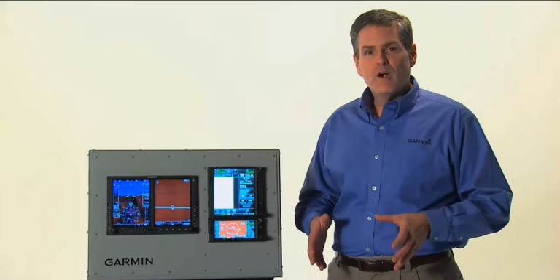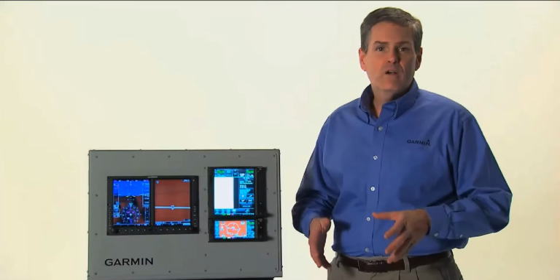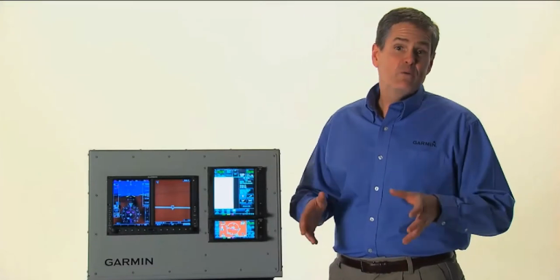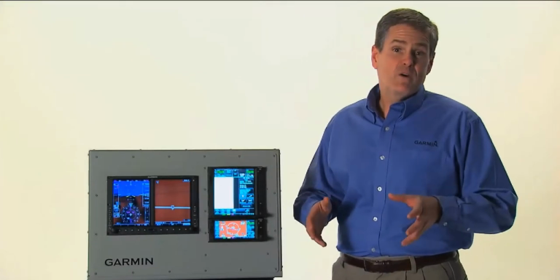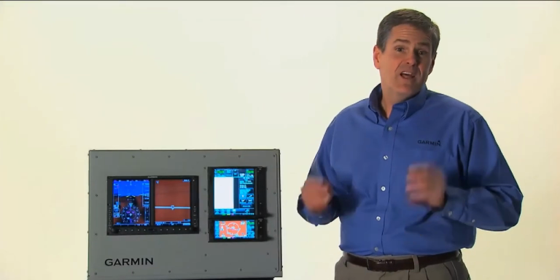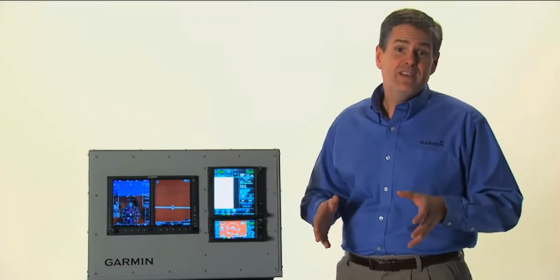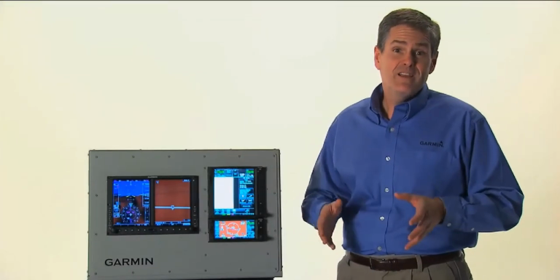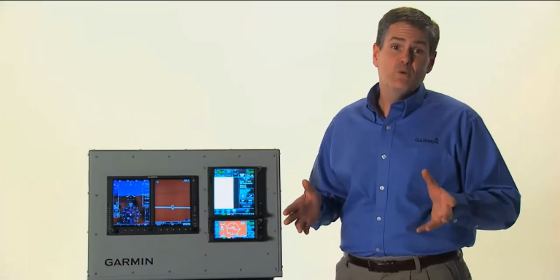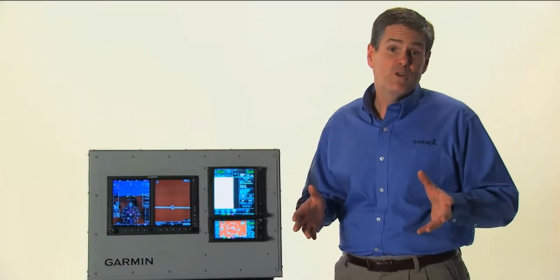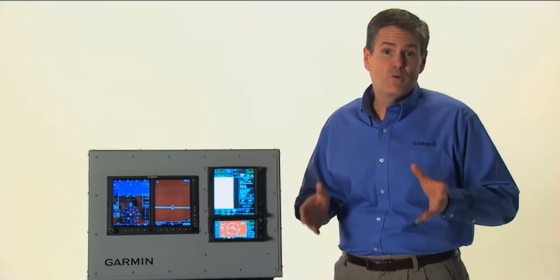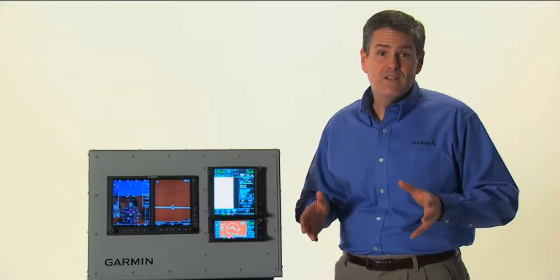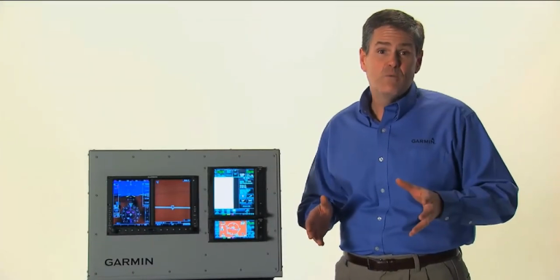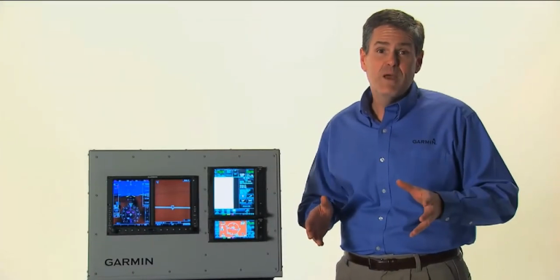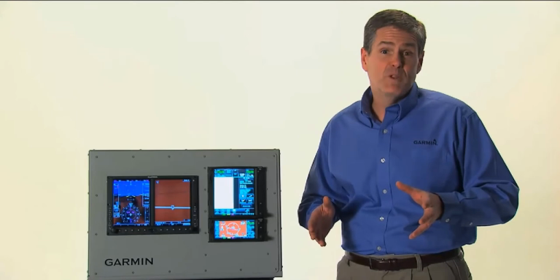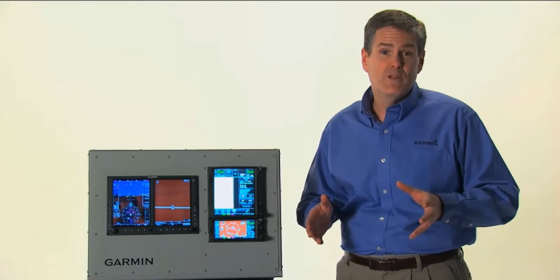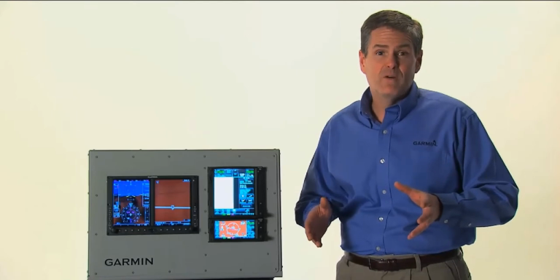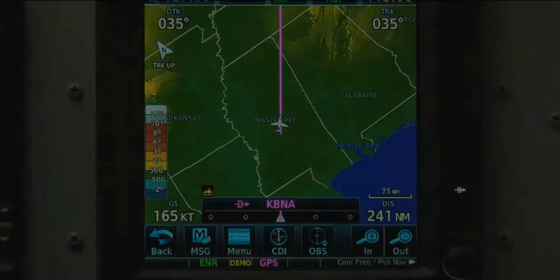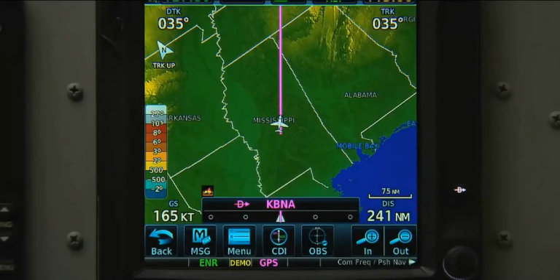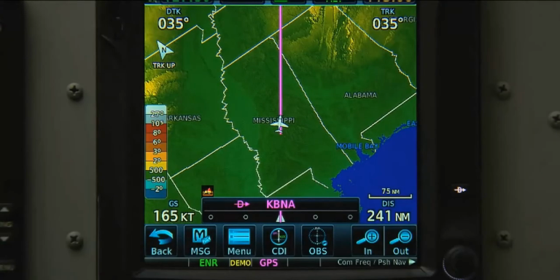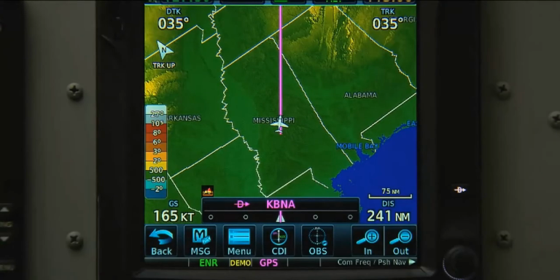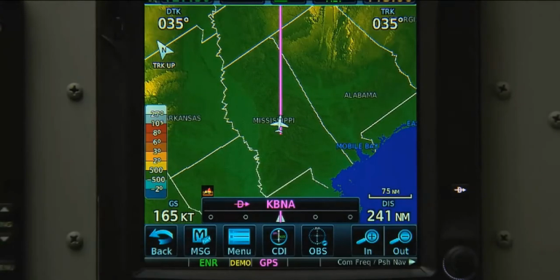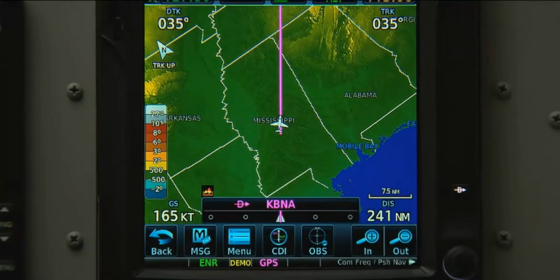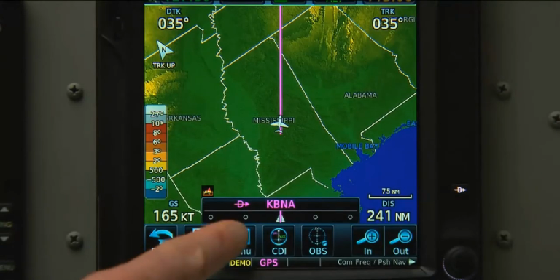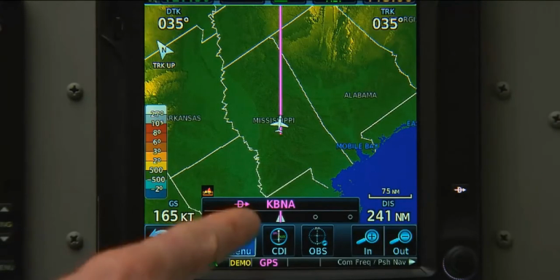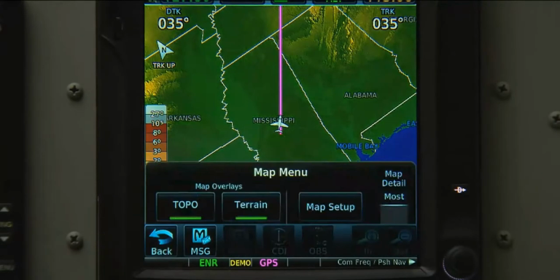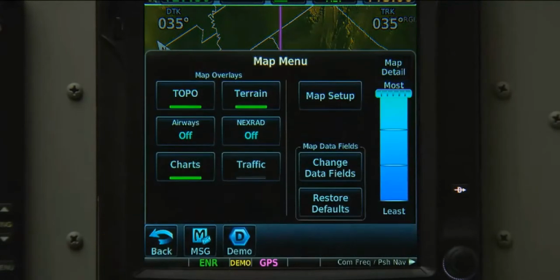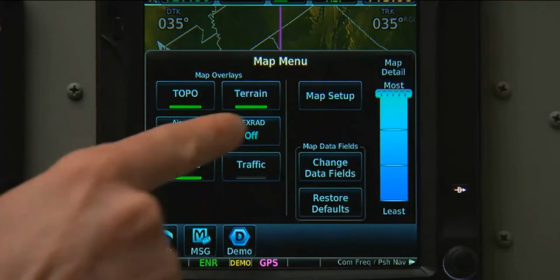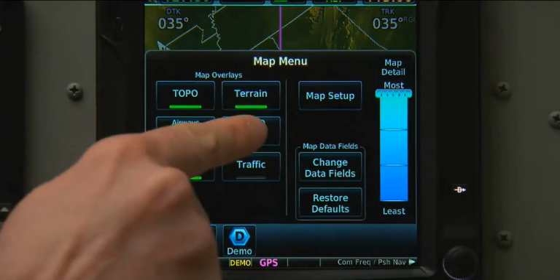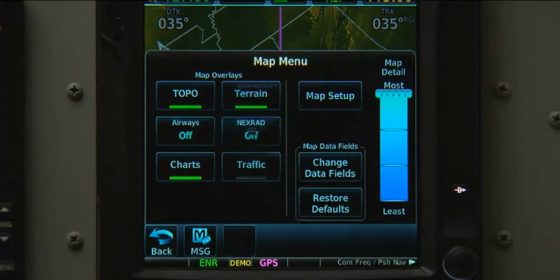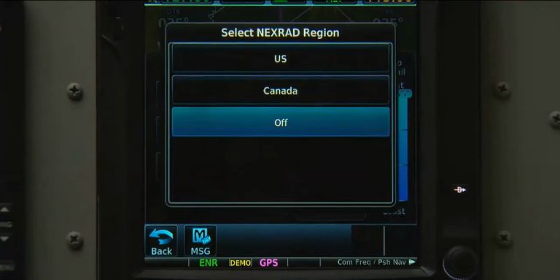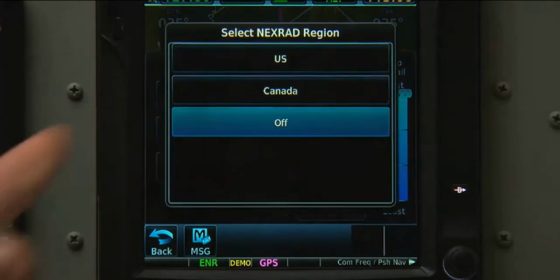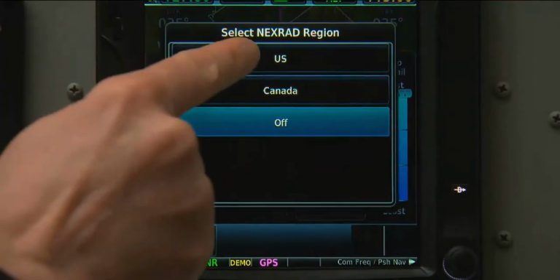Radar, graphical METARs, and lightning data can also be overlaid directly onto our moving map display while en route. While we're on the map screen, we select the menu button, and then select the key for the options we want.